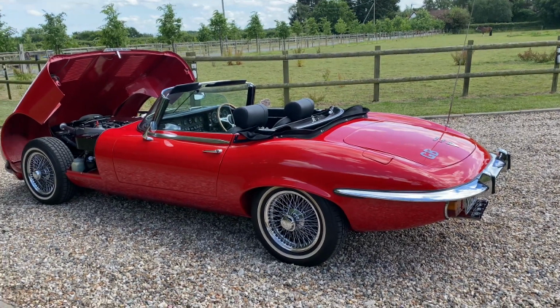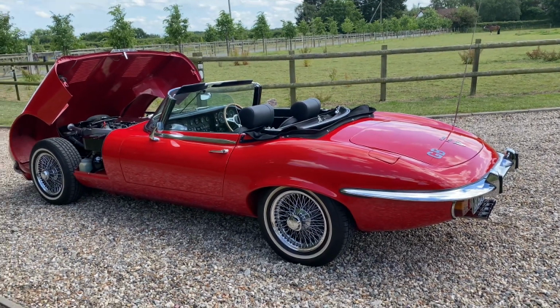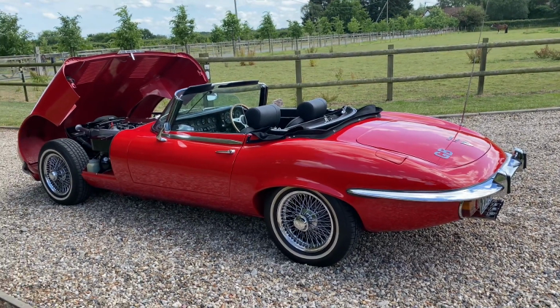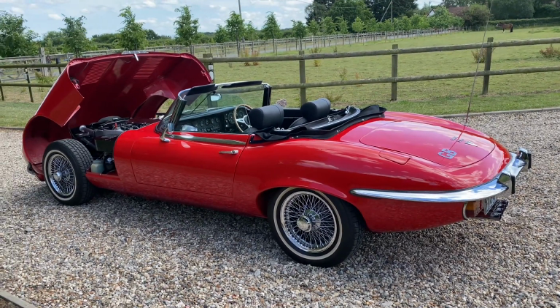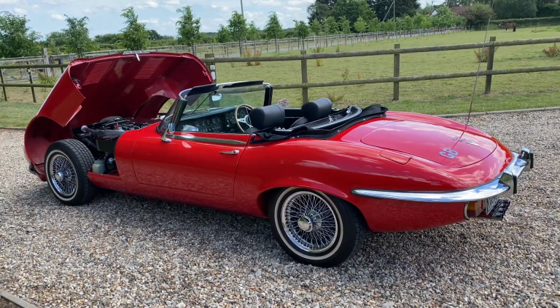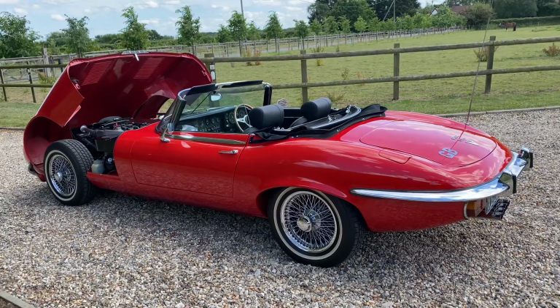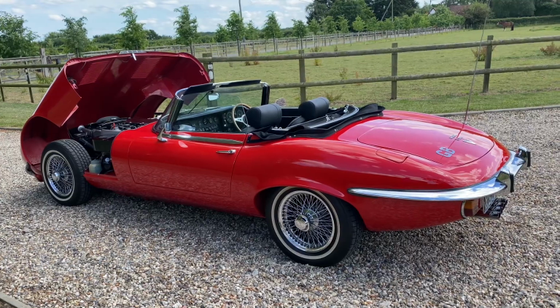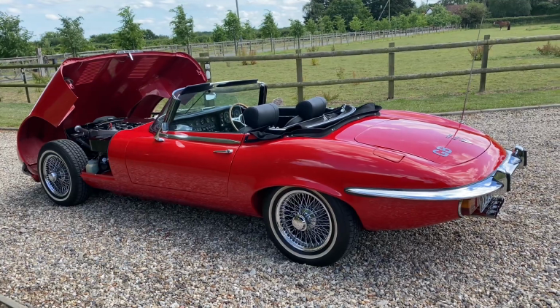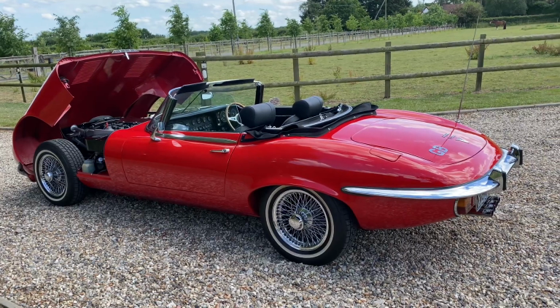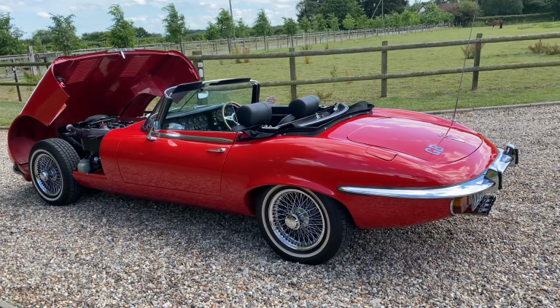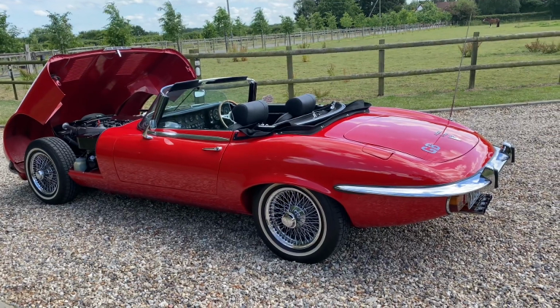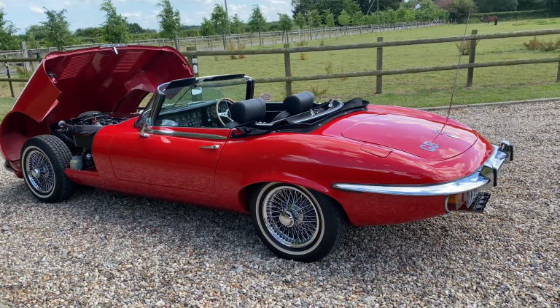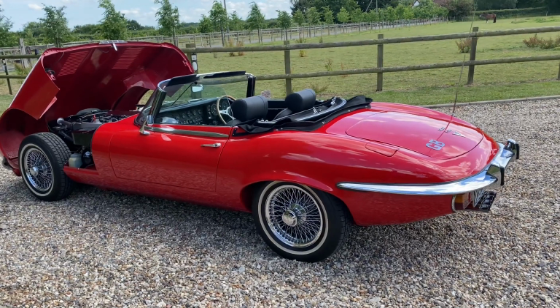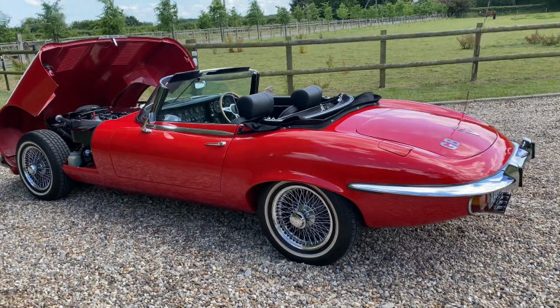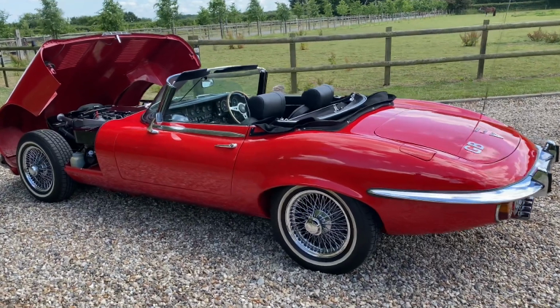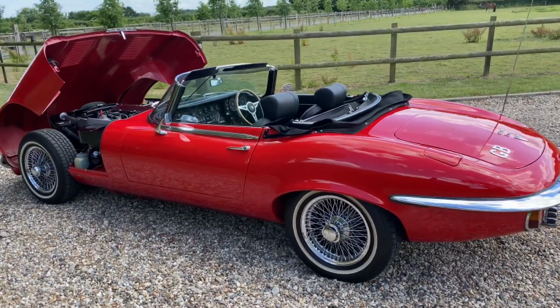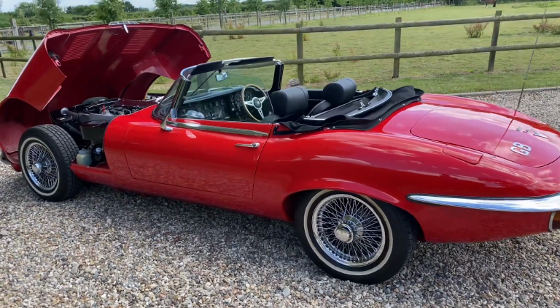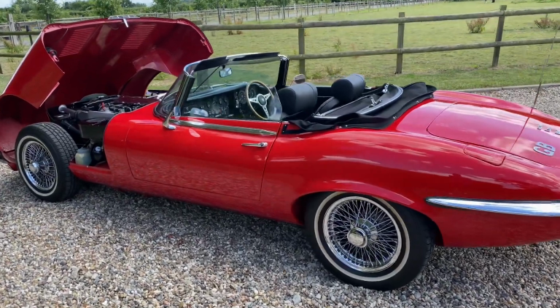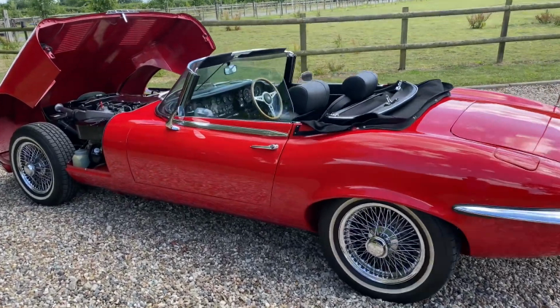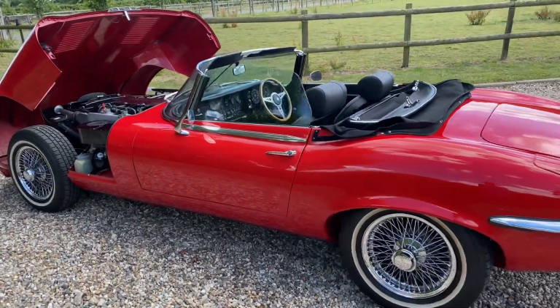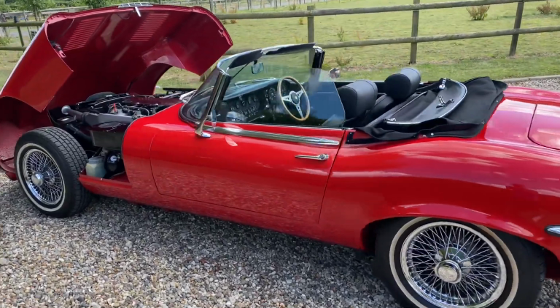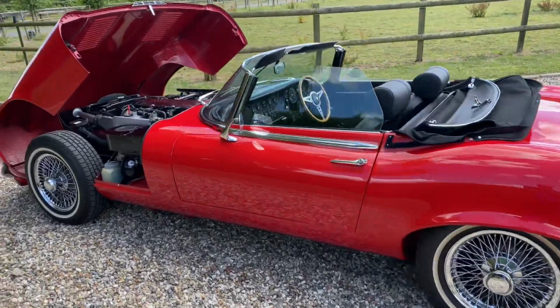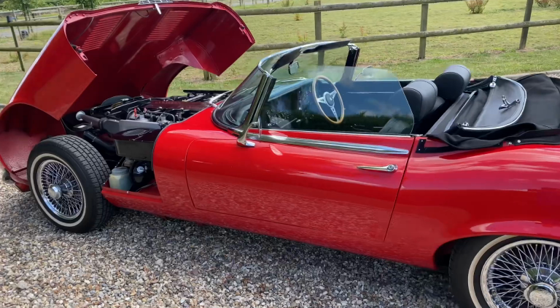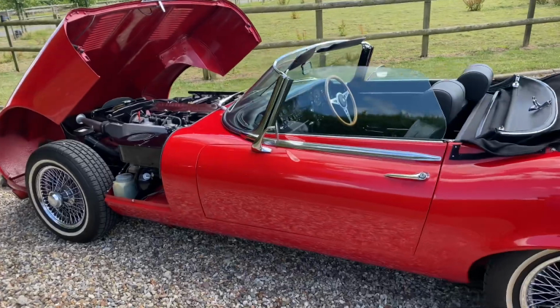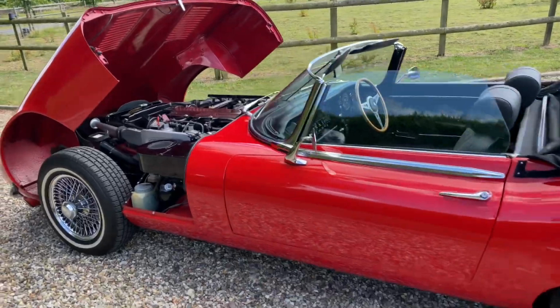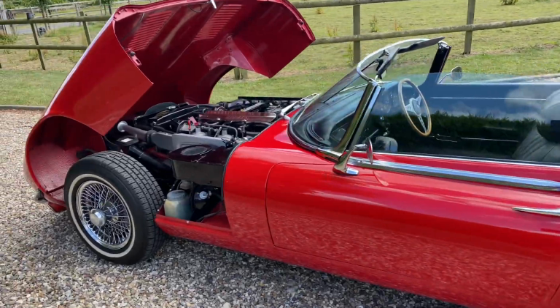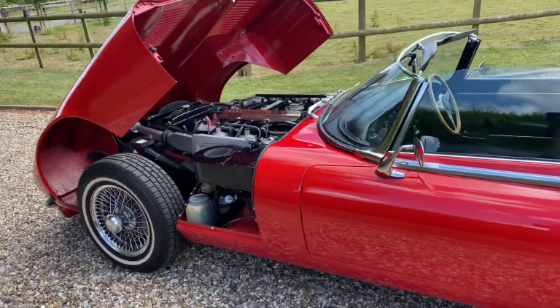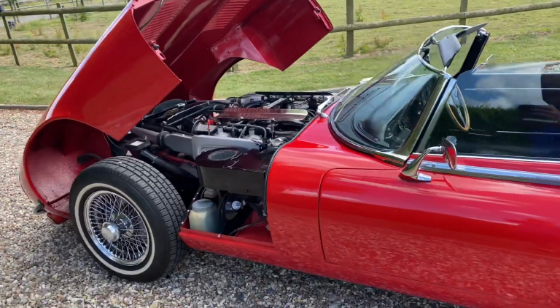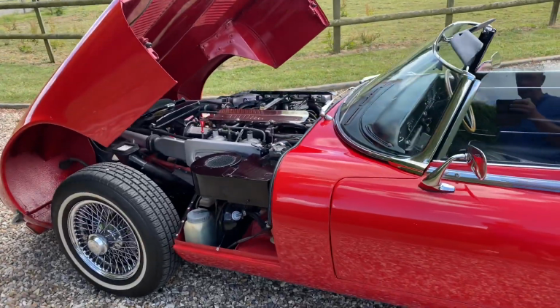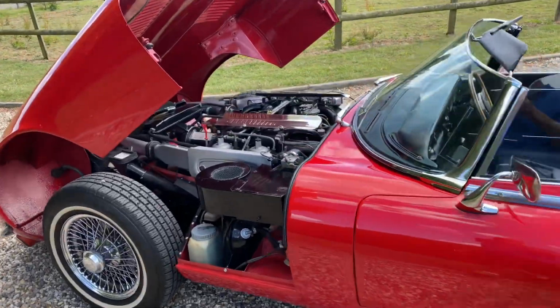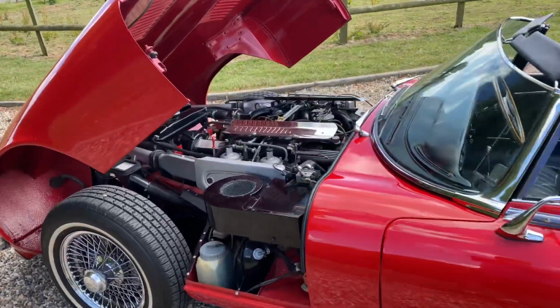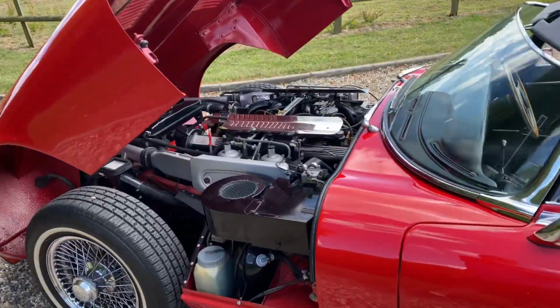It's got full service history. The car received a major restoration around 10 years ago. It's fully documented and fully photographed.